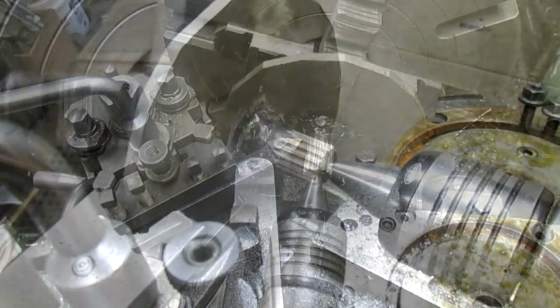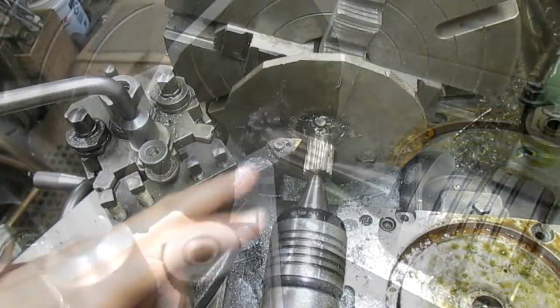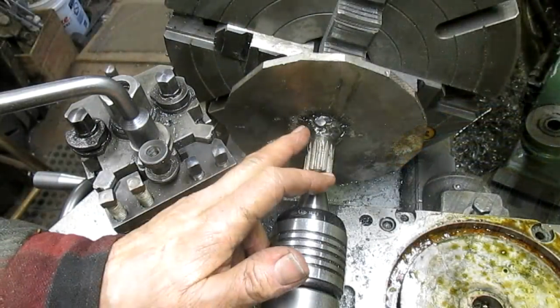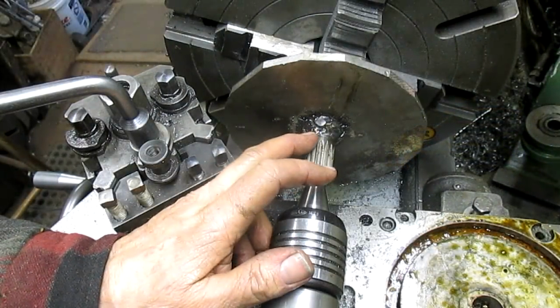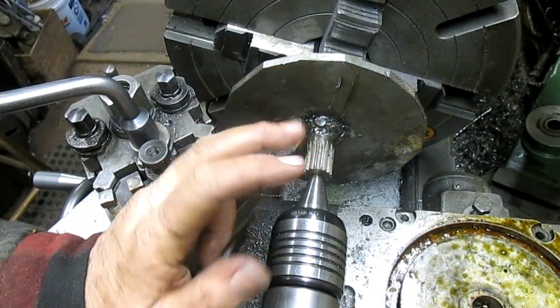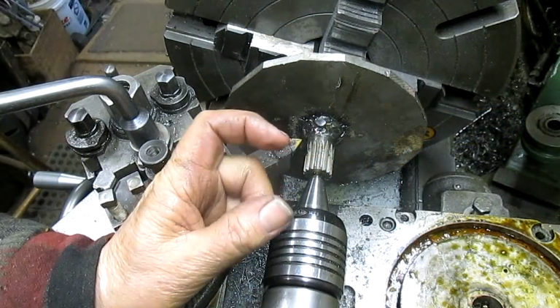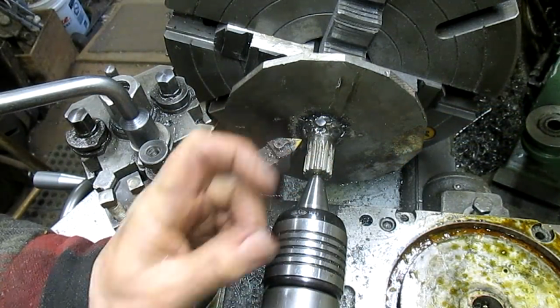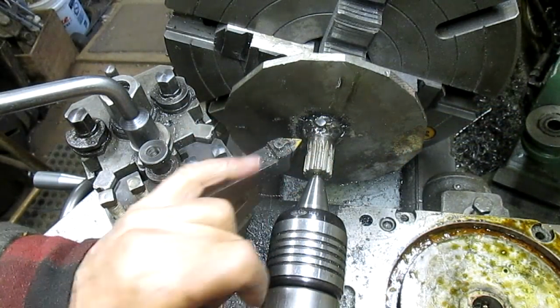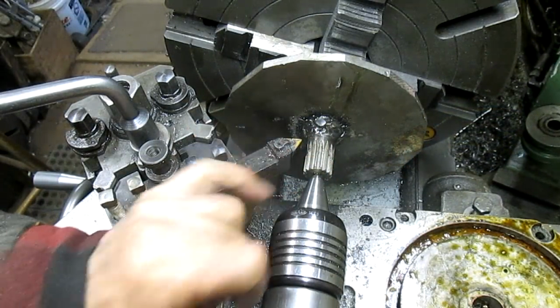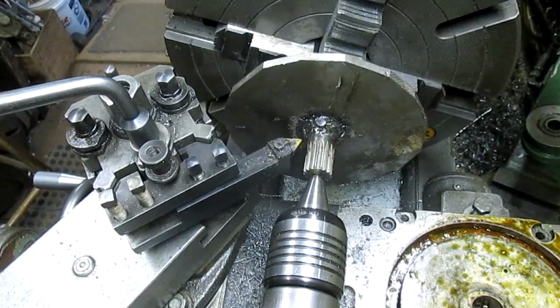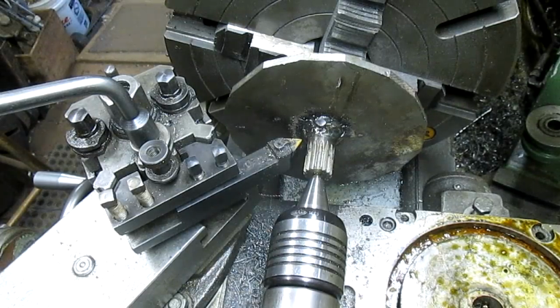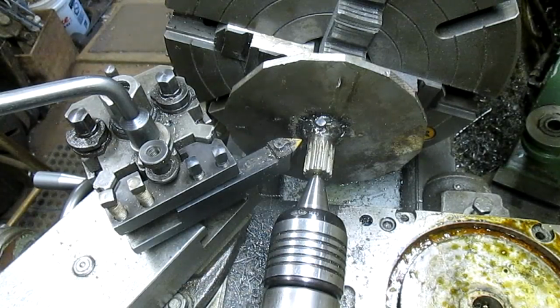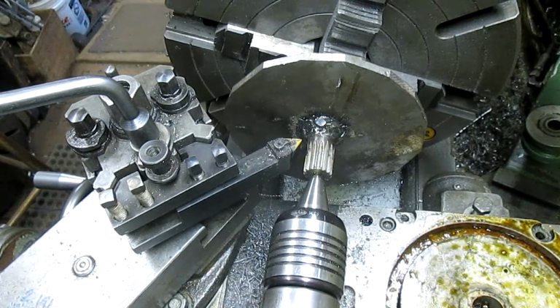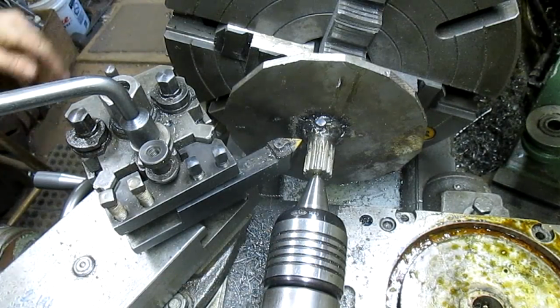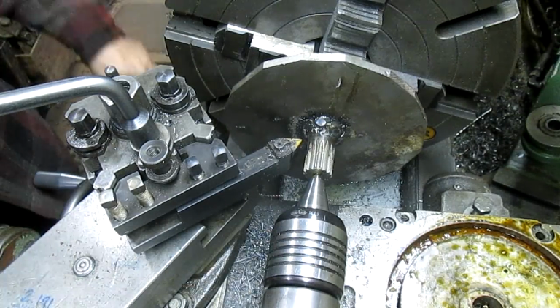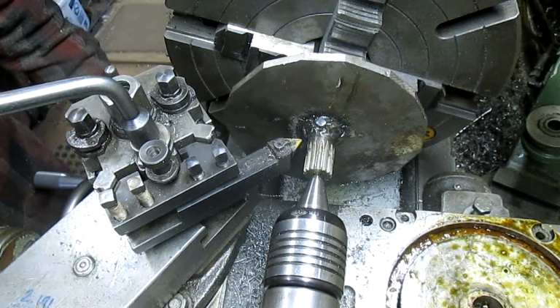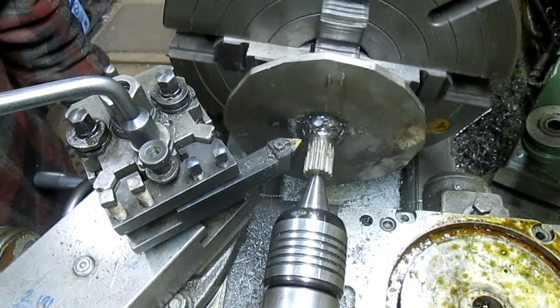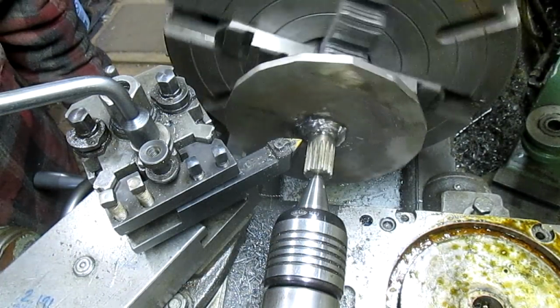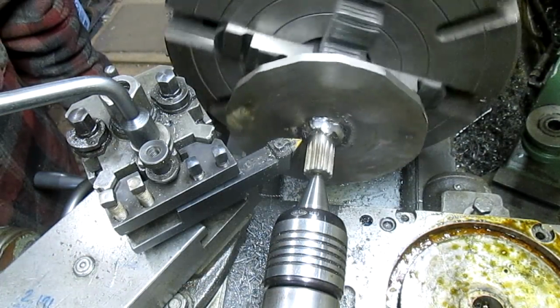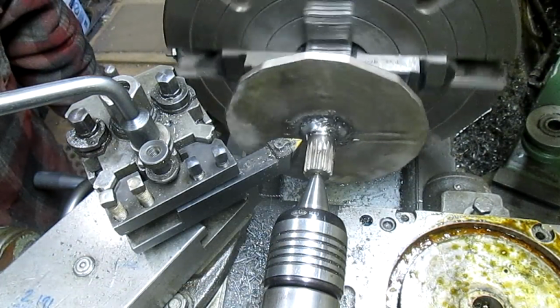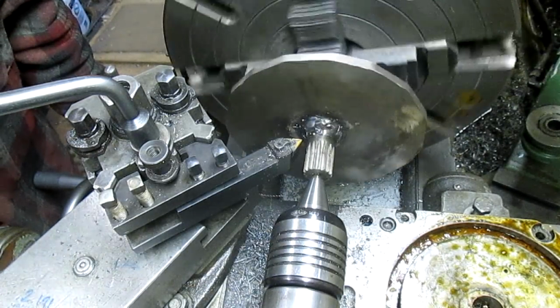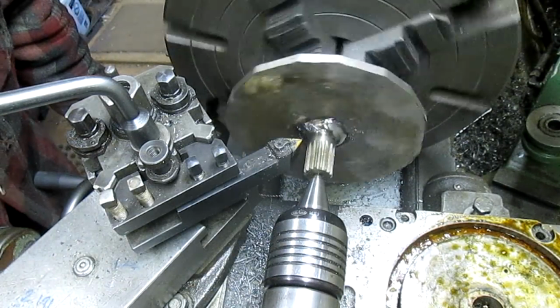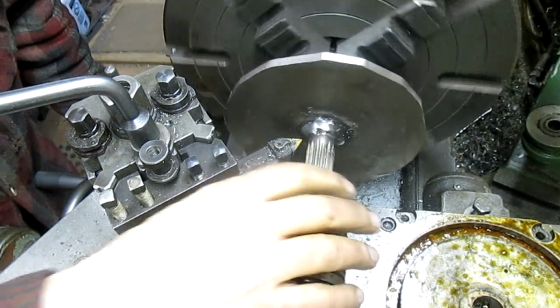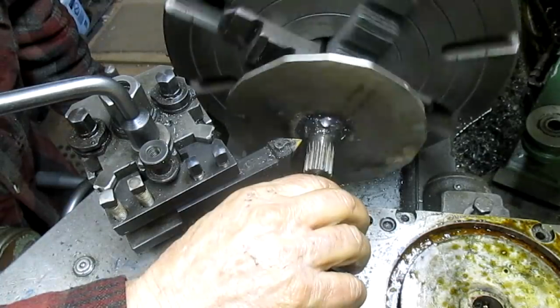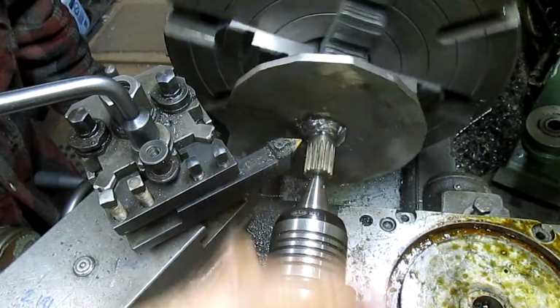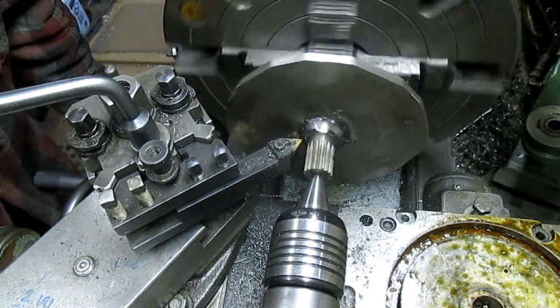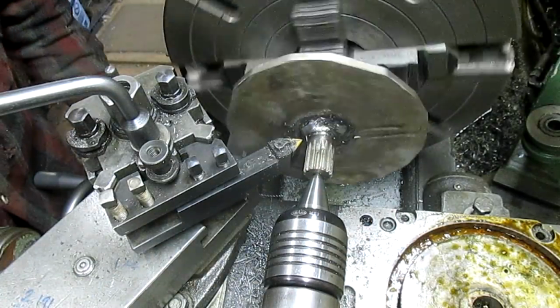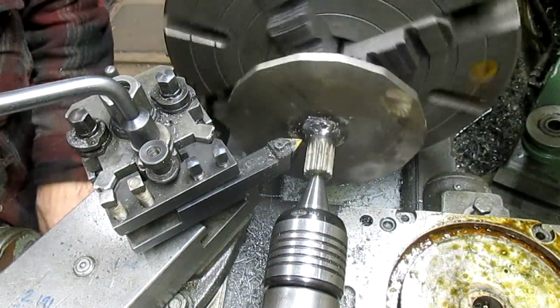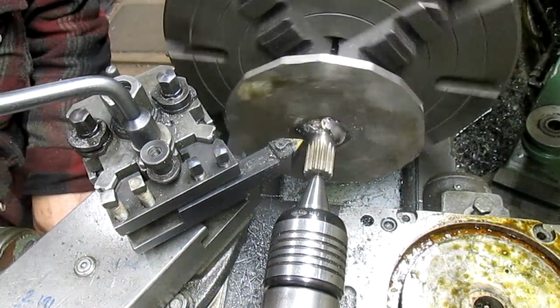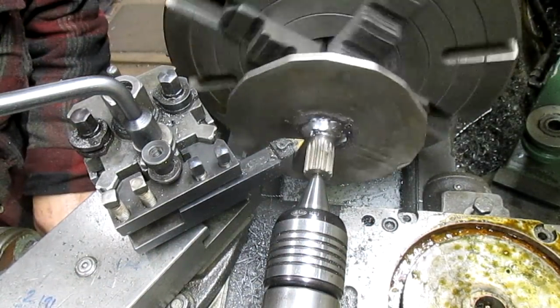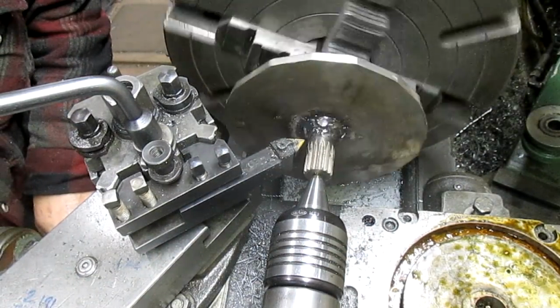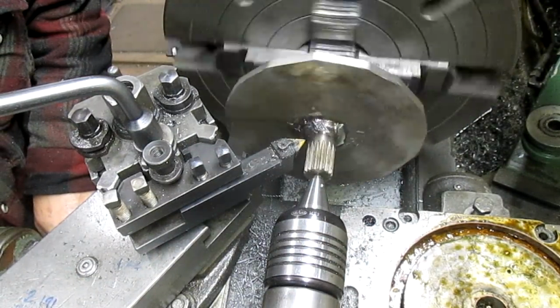That was just too much pressure on that wide bit, so we're going to come in with an insert and kind of whittle away at this a little bit.